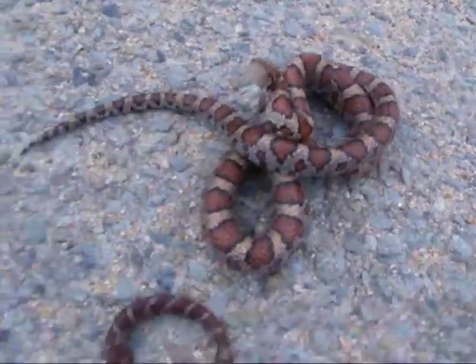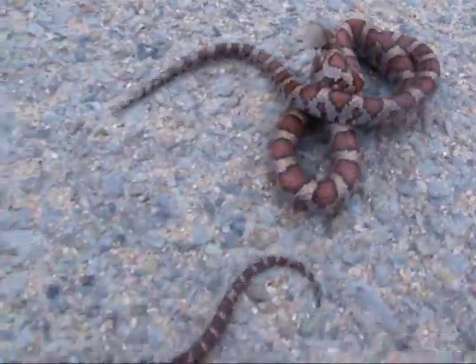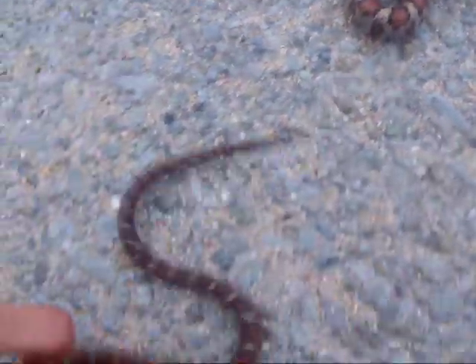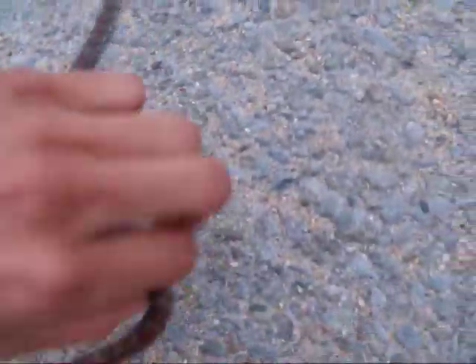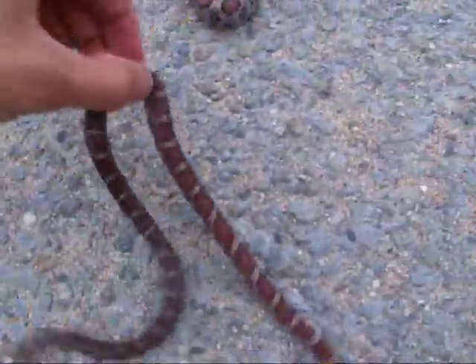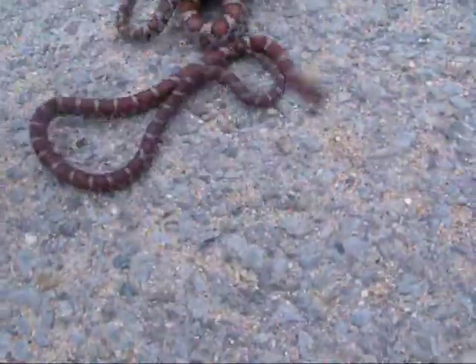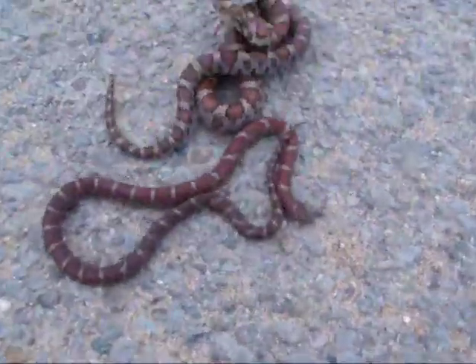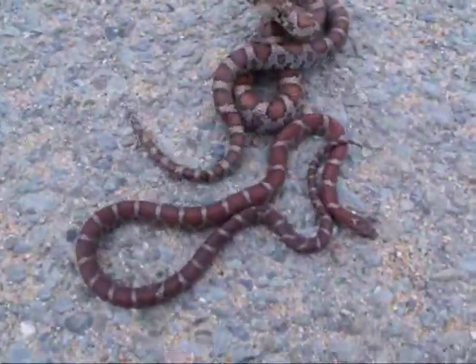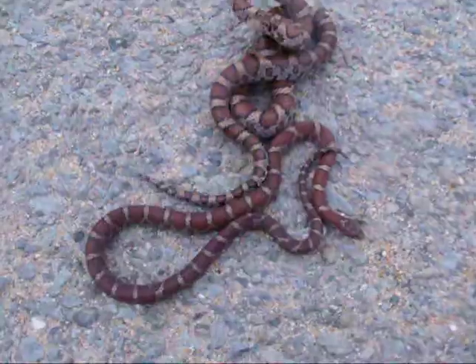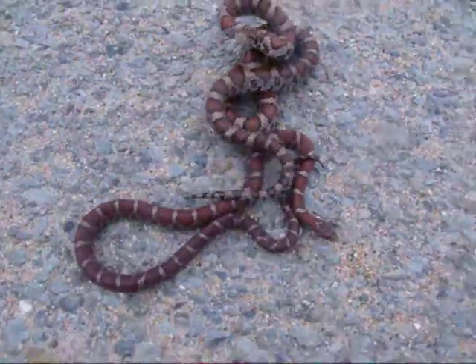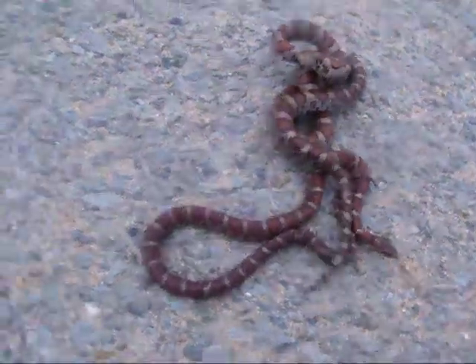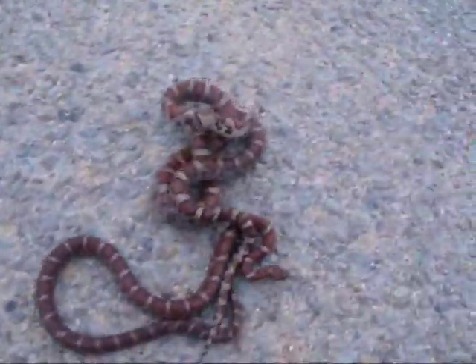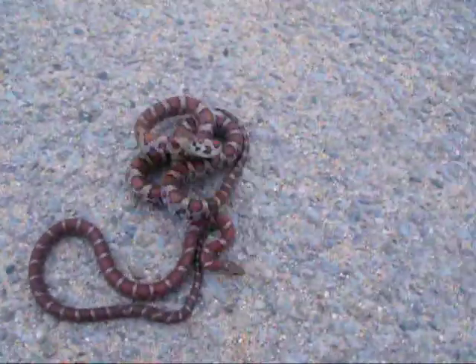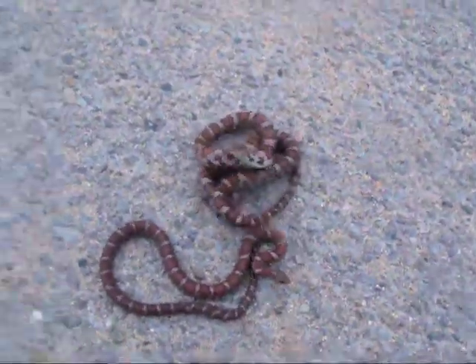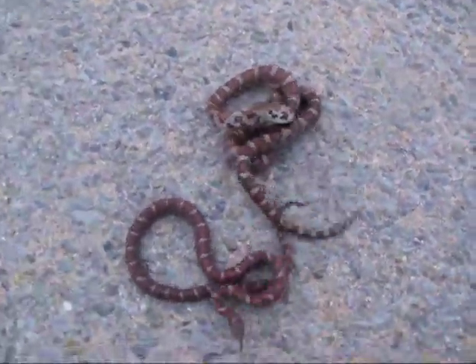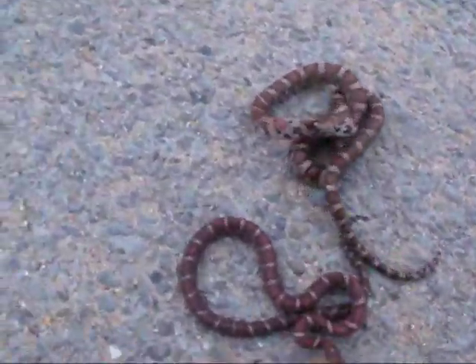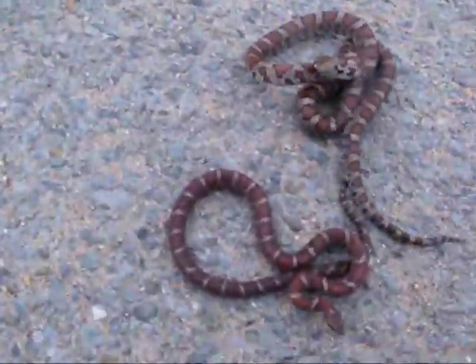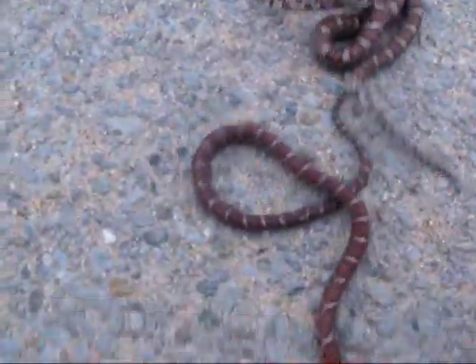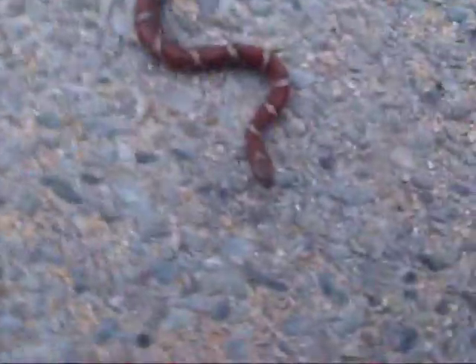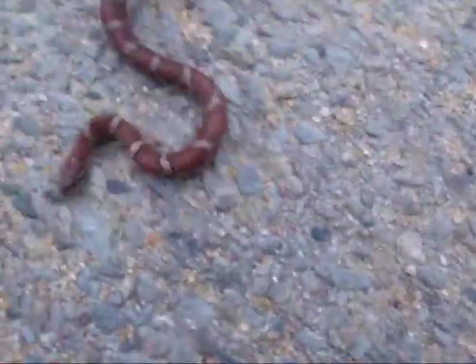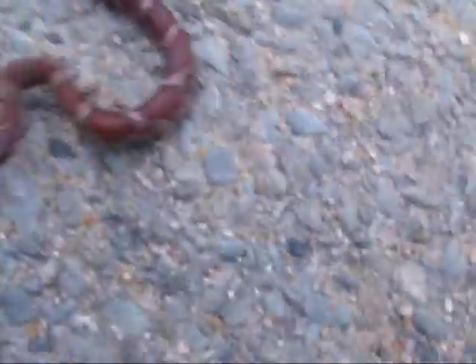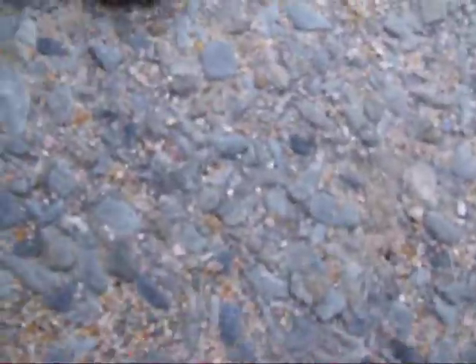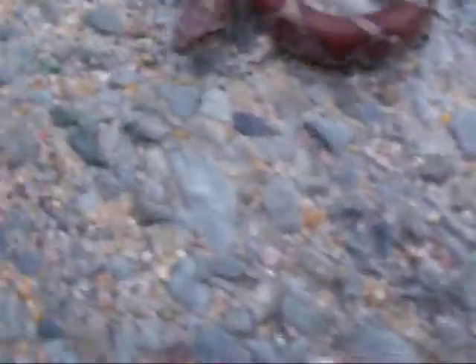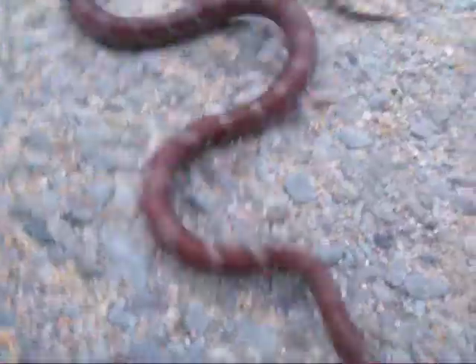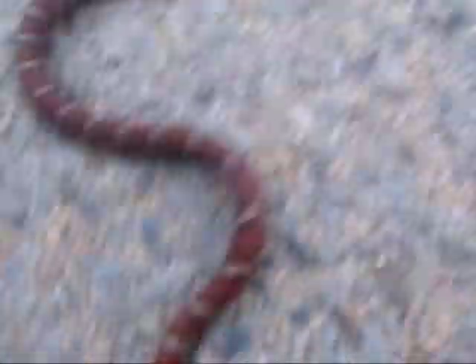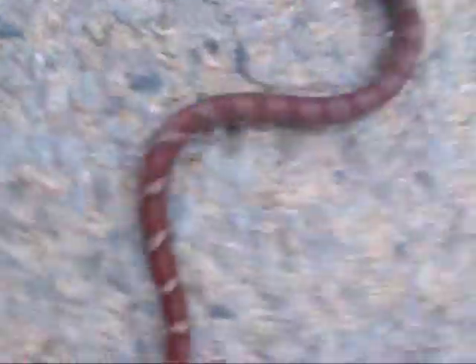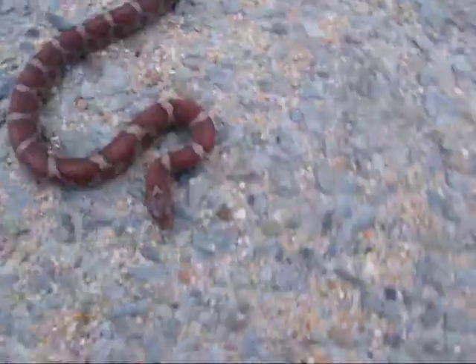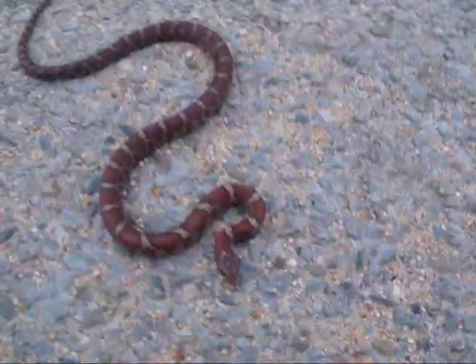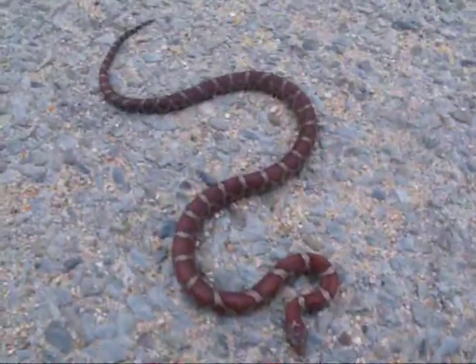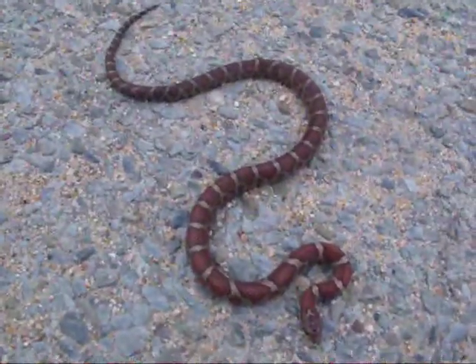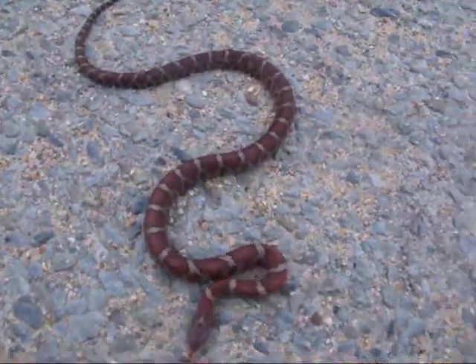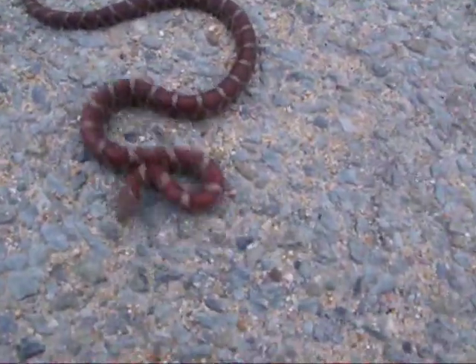As these snakes get older, they tend to get a little bit more orange, at least around my locality. When they're younger, when they hatch out of the egg, they're actually a red and white color, more like this one.